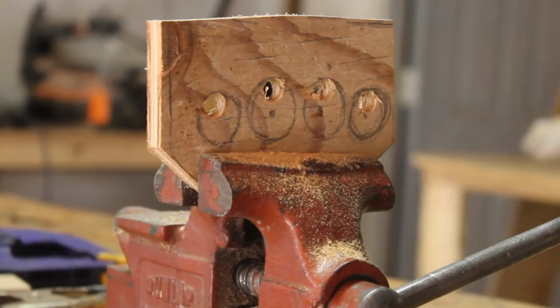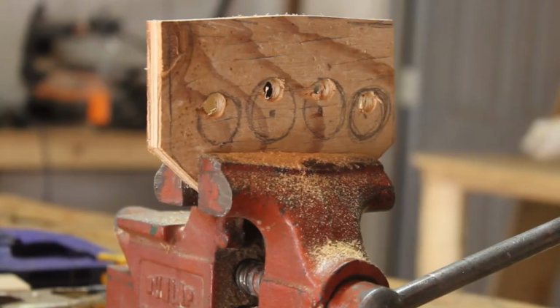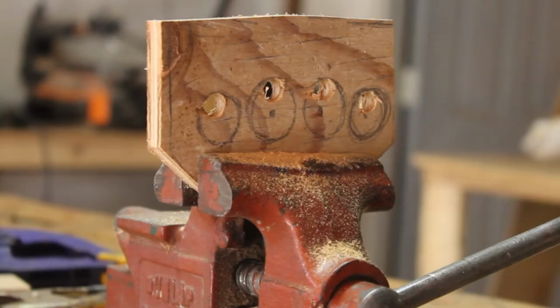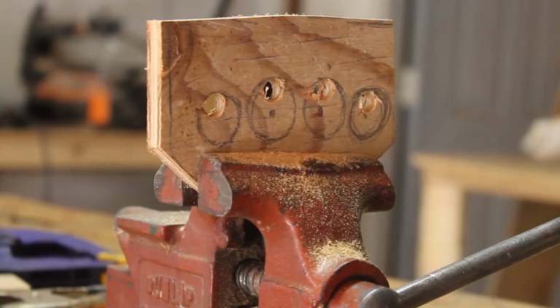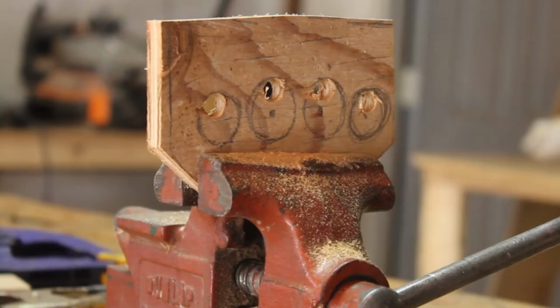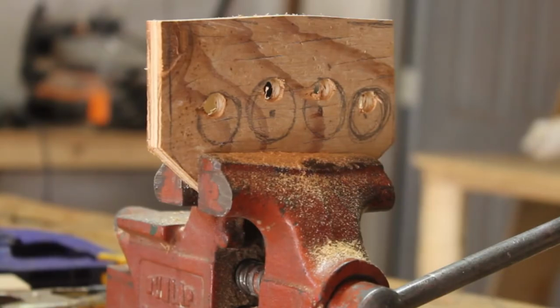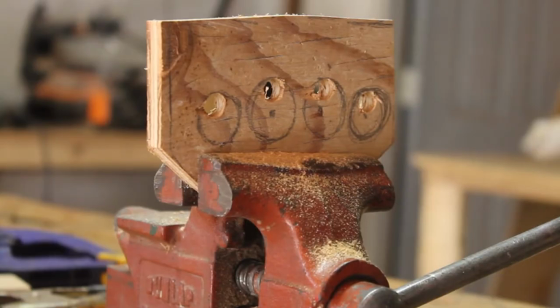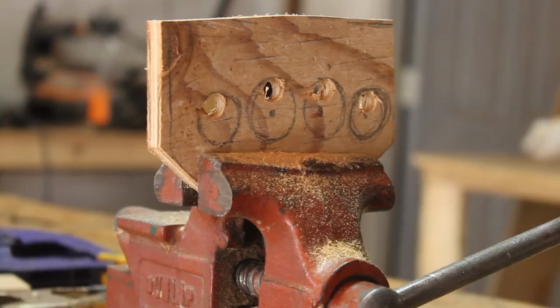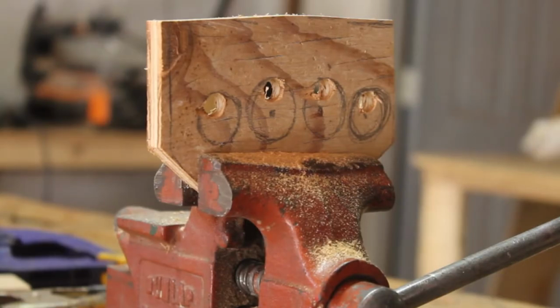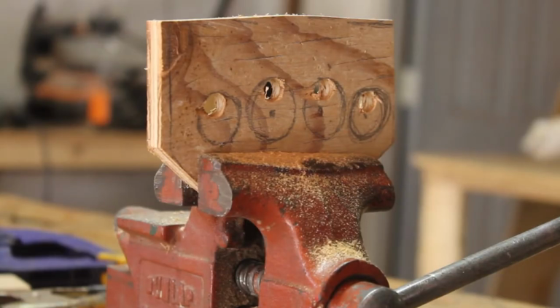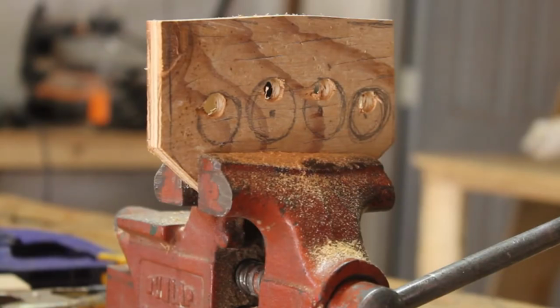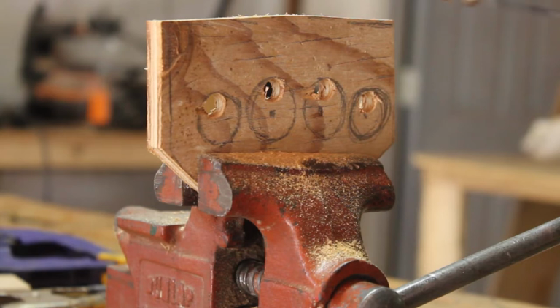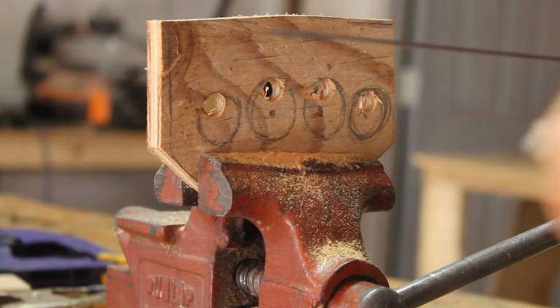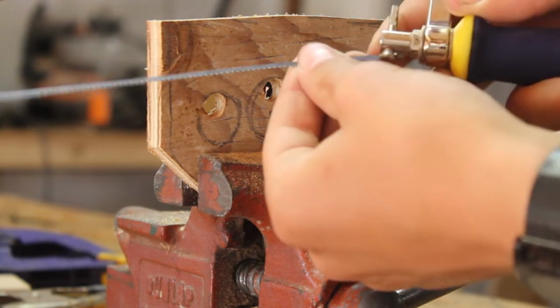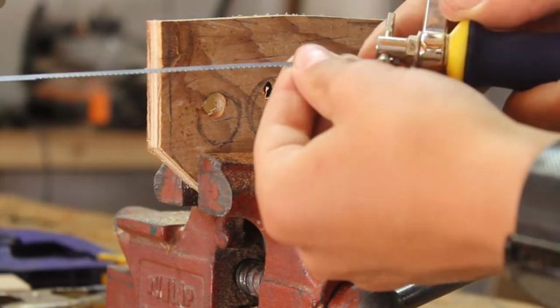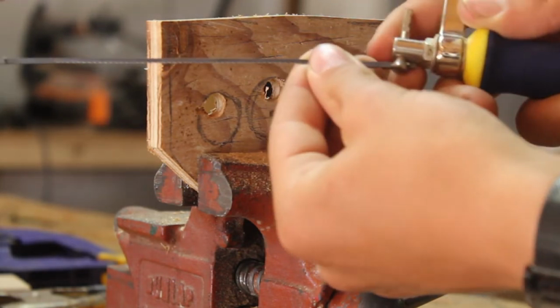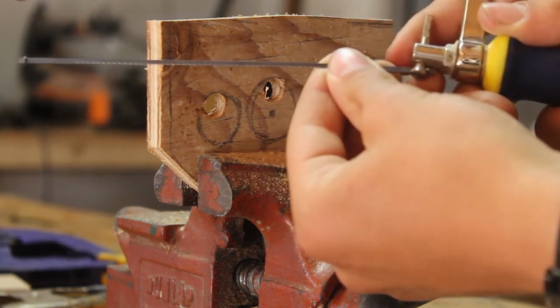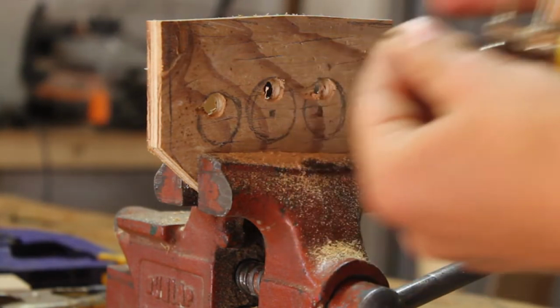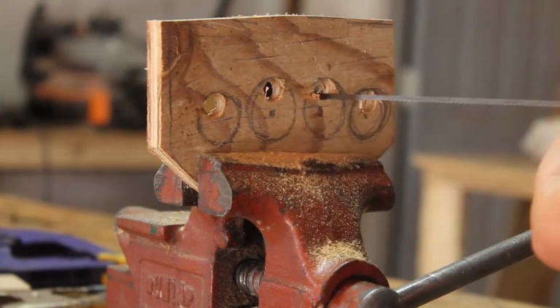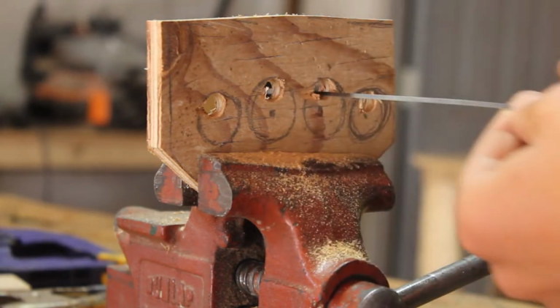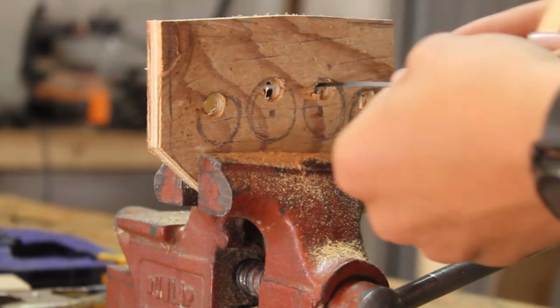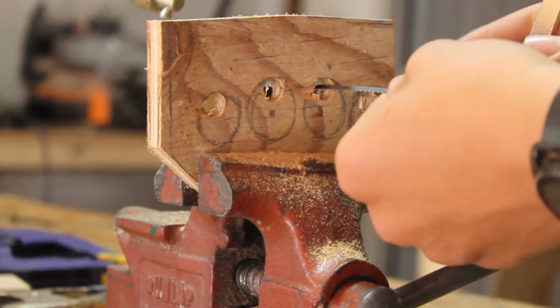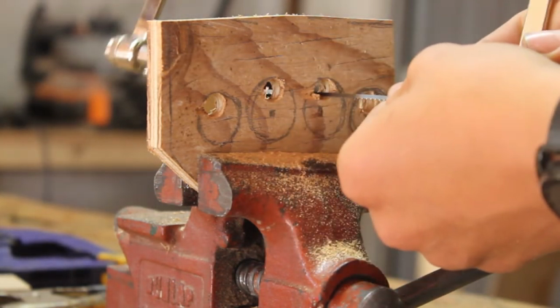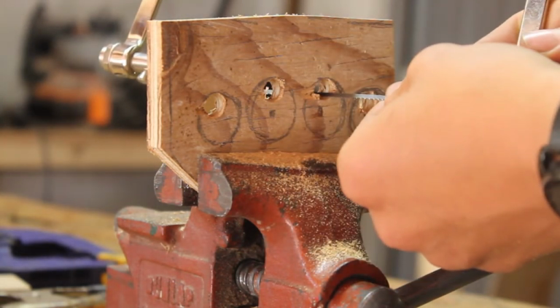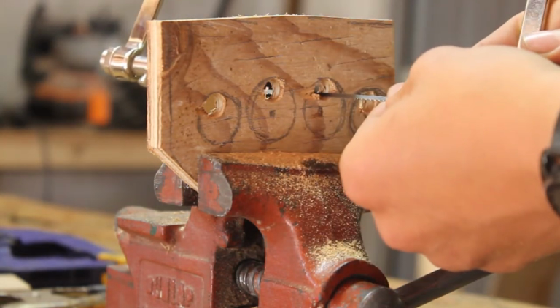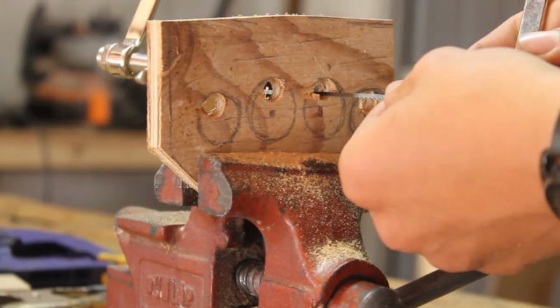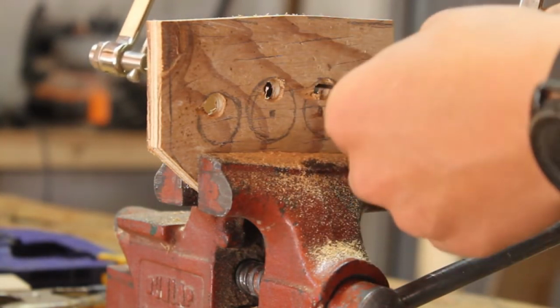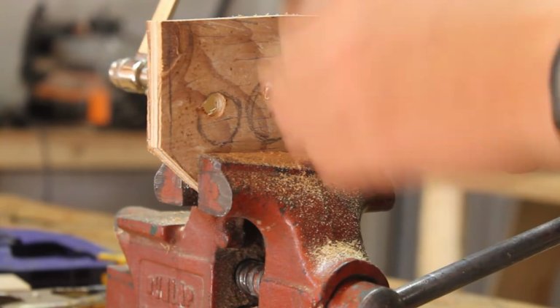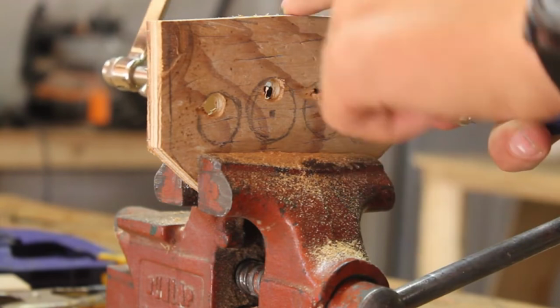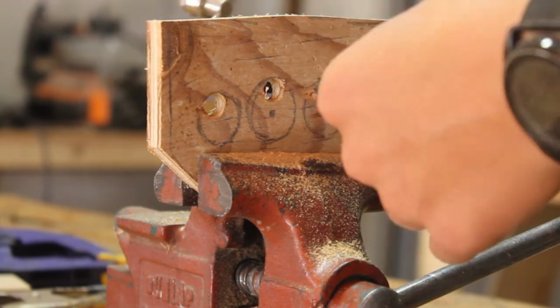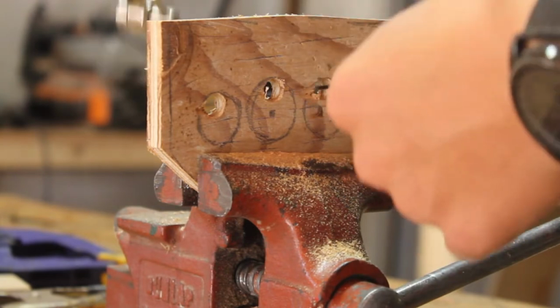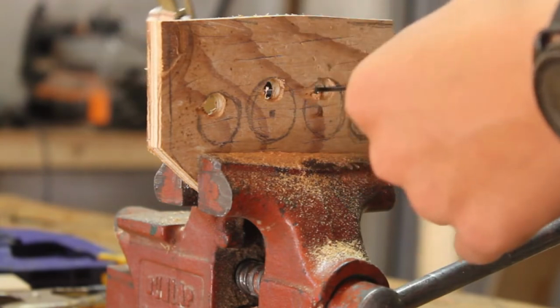If you already have a coping saw, there's a good chance you already know how to do this. Have the blade attach on one end, pass it through the hole, reattach it on the other side of the piece, and then cut out the hole.